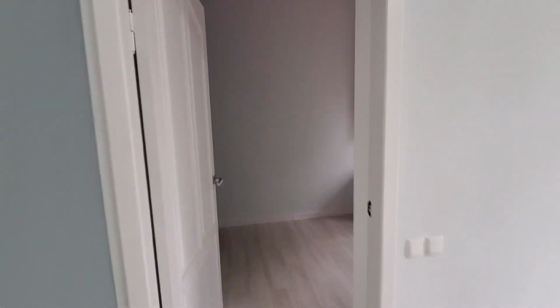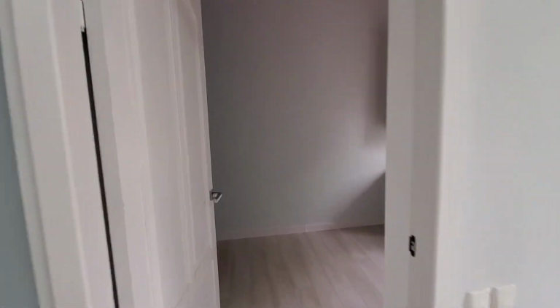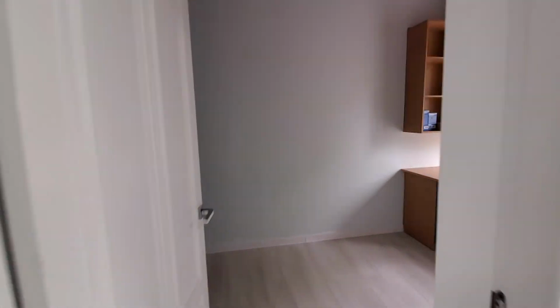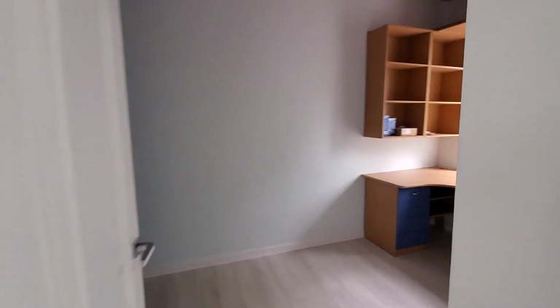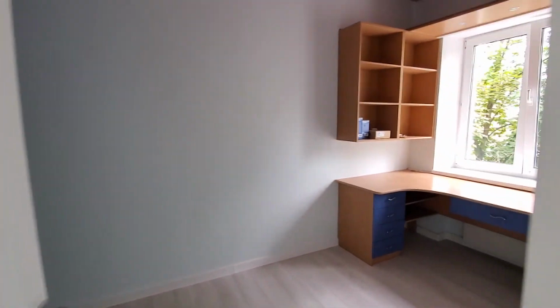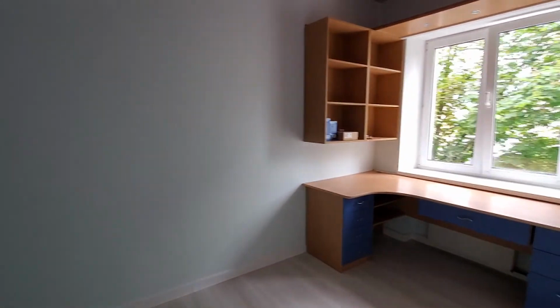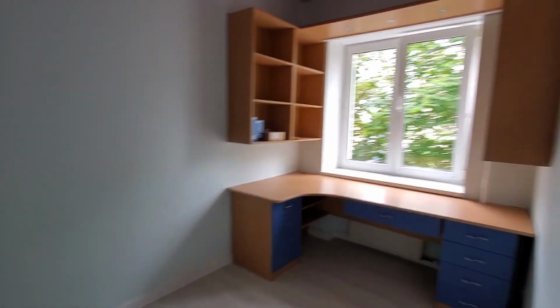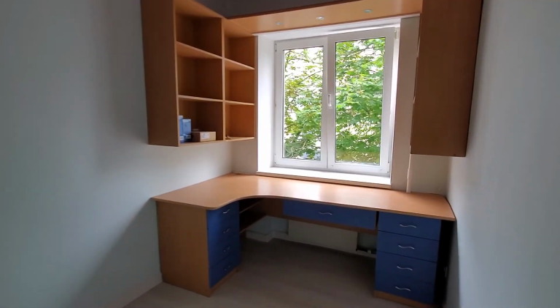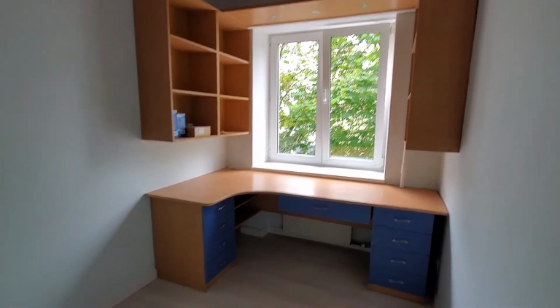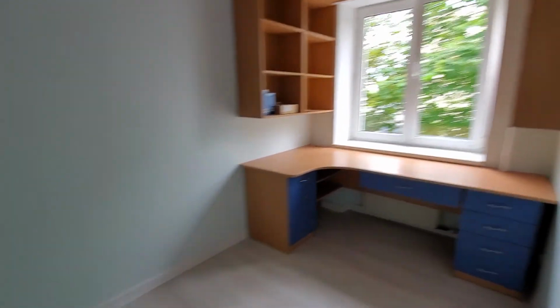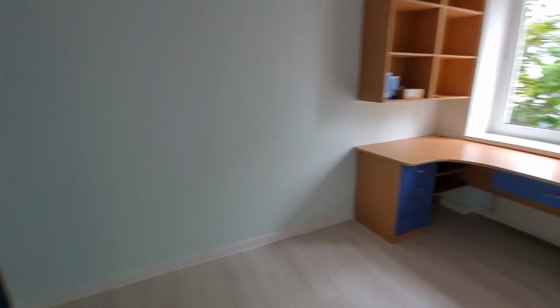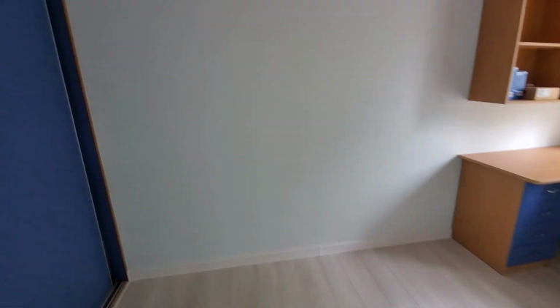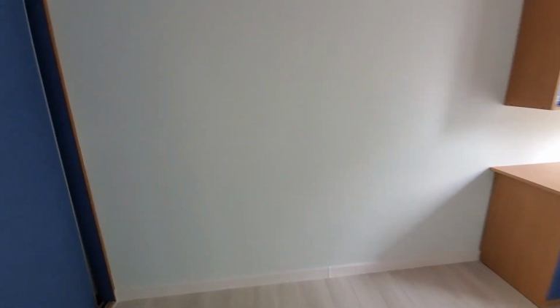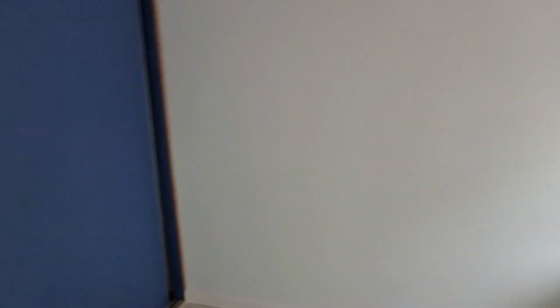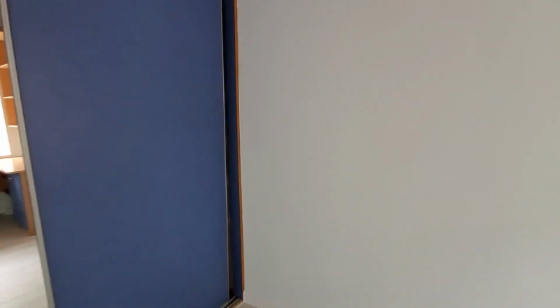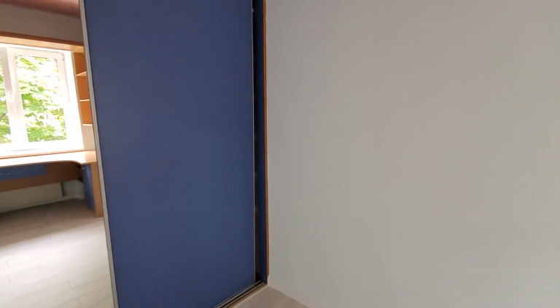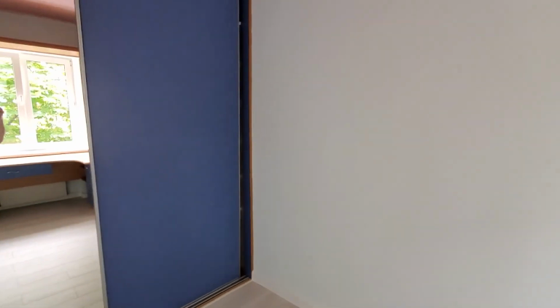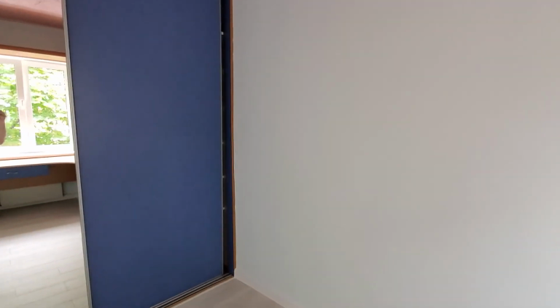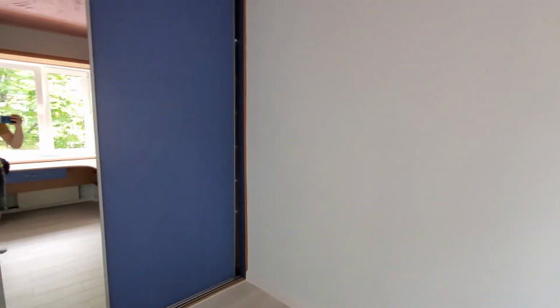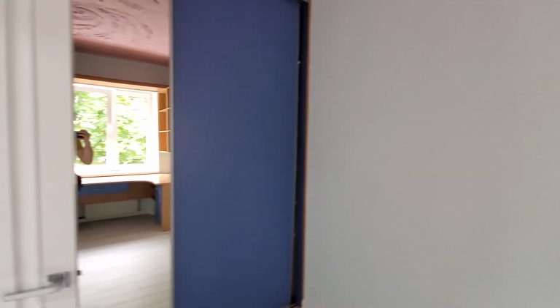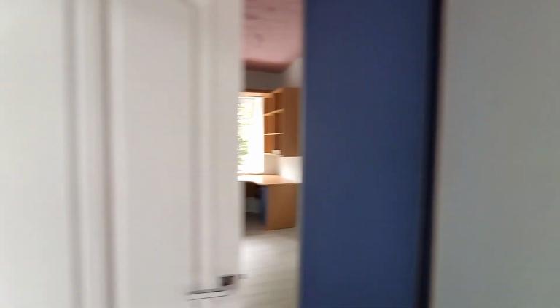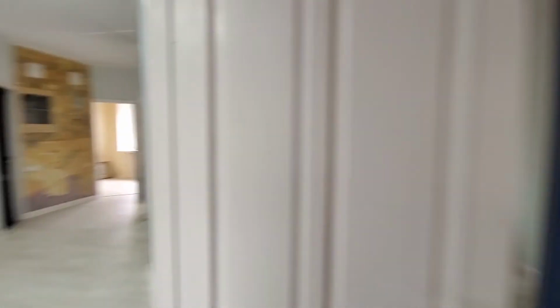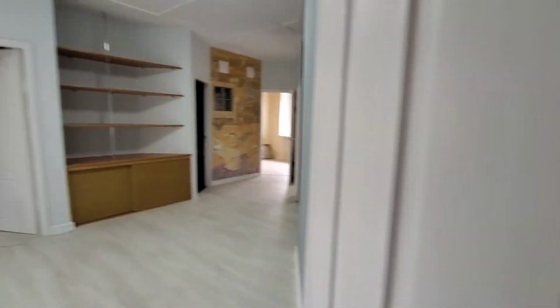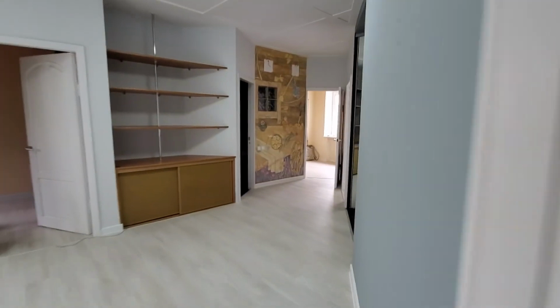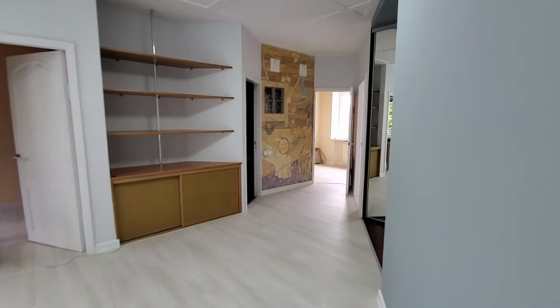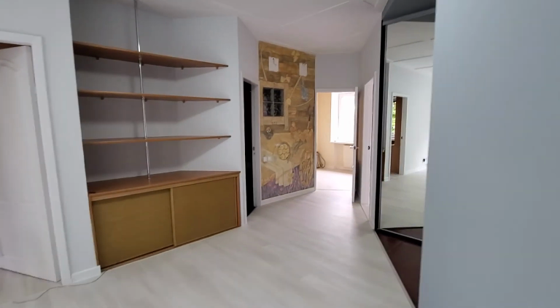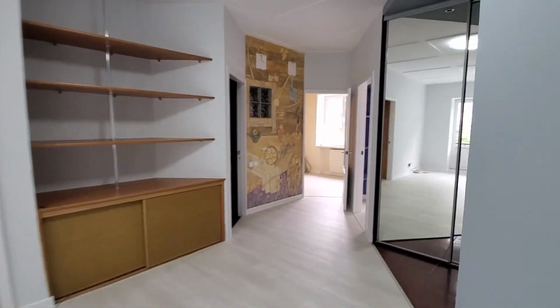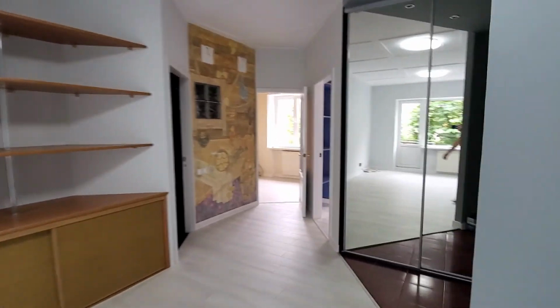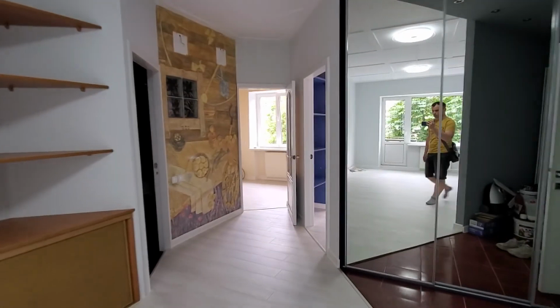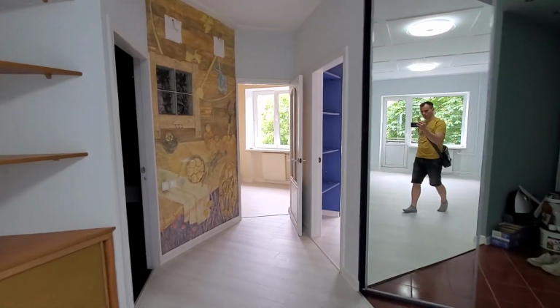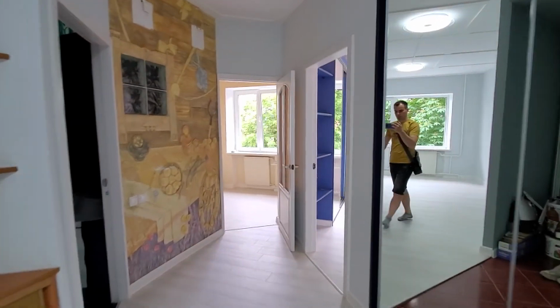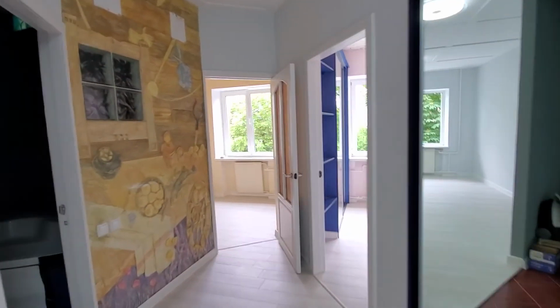Here is one of the rooms. It has some built-in furniture like a desk, shelves, and a closet, so all you need to do is put the bed in and the room is ready. Next we're going to the master bedroom.